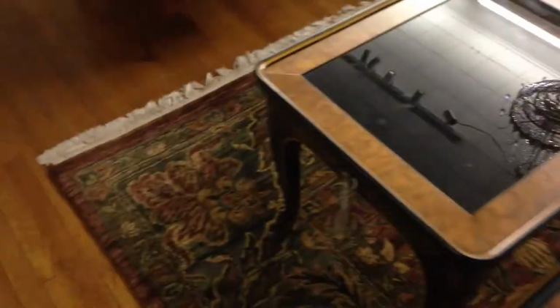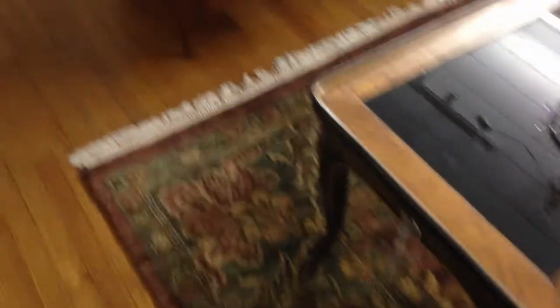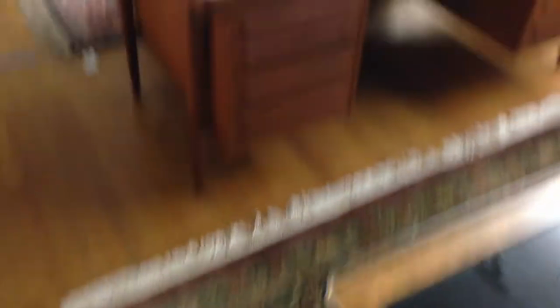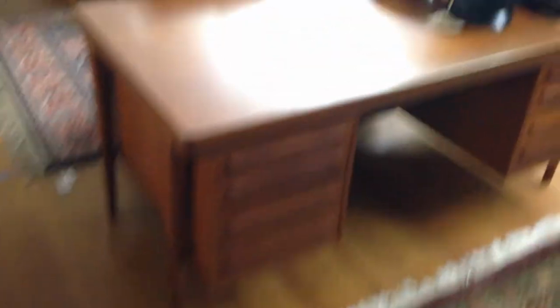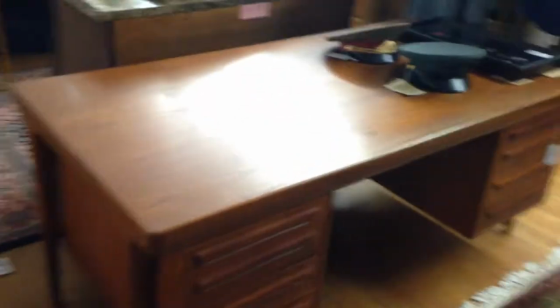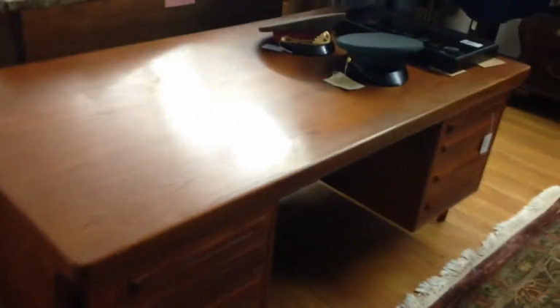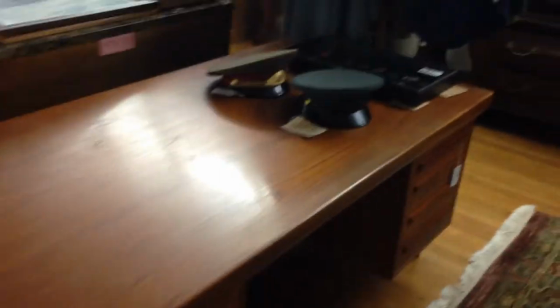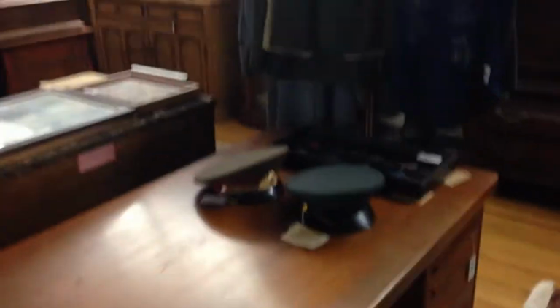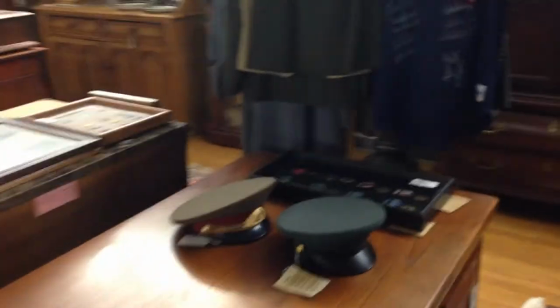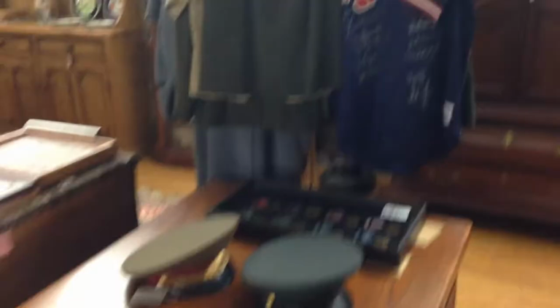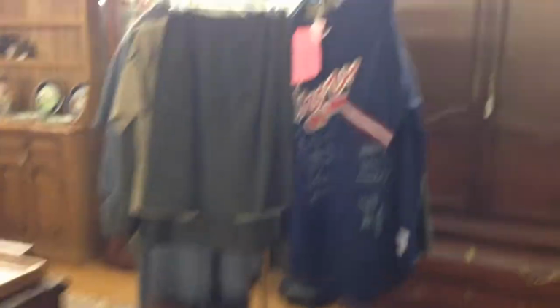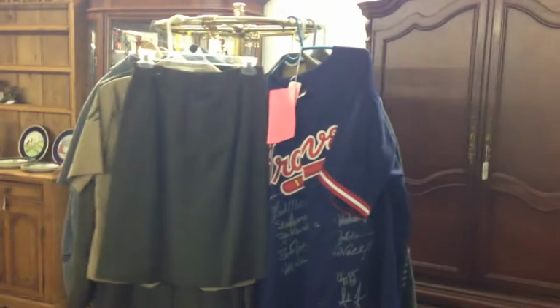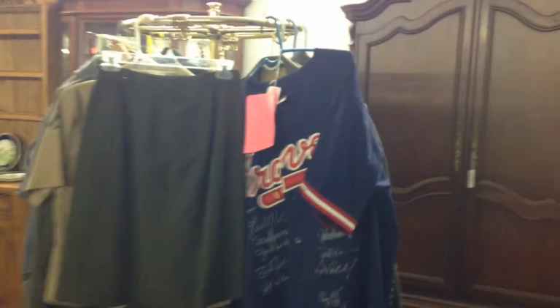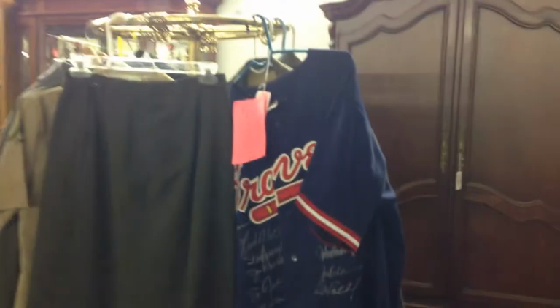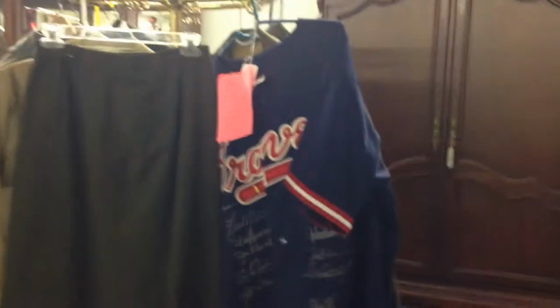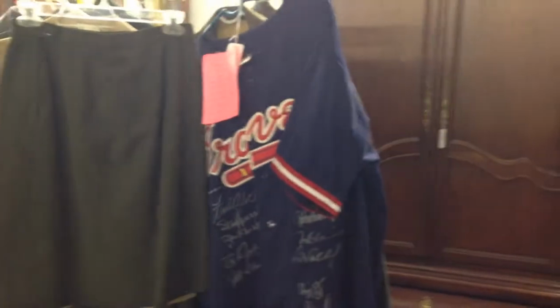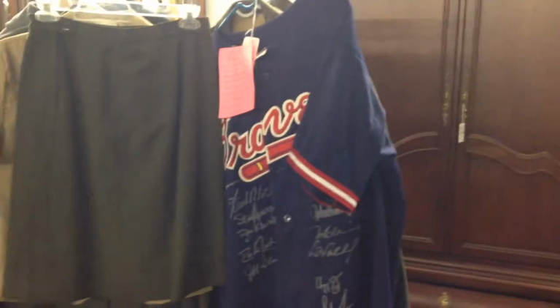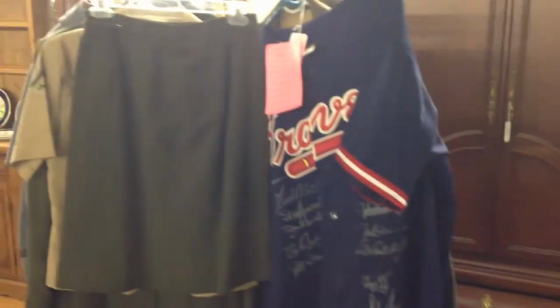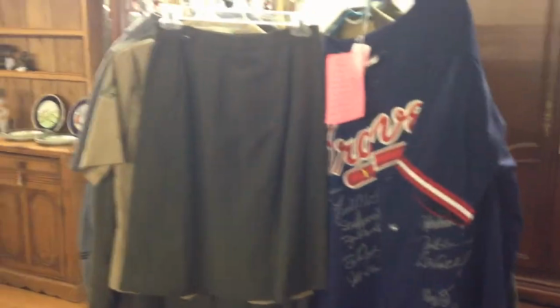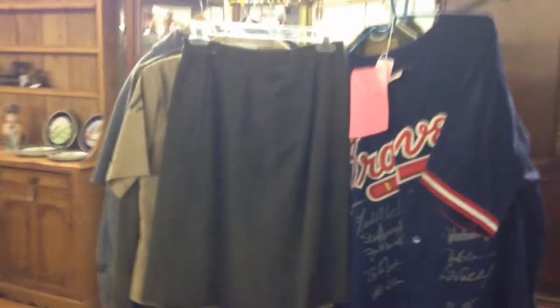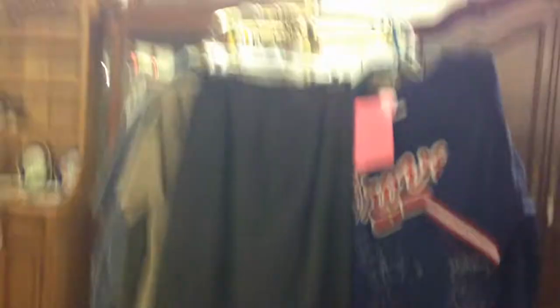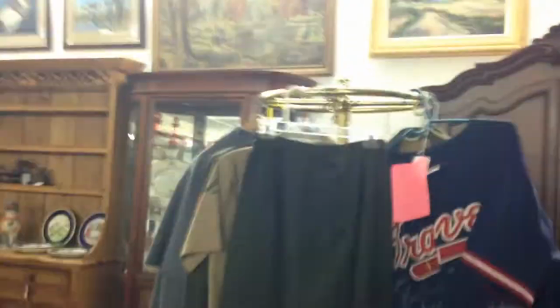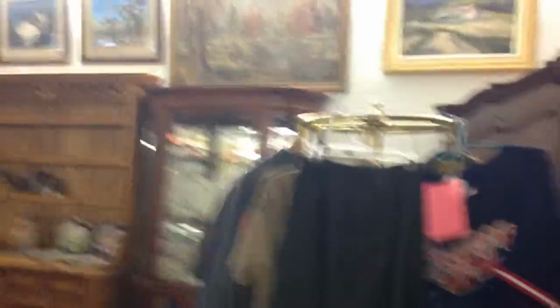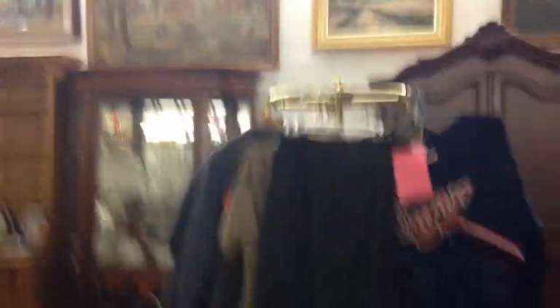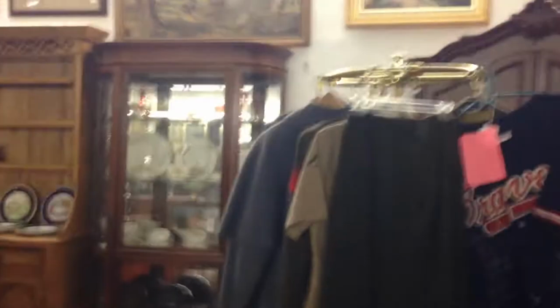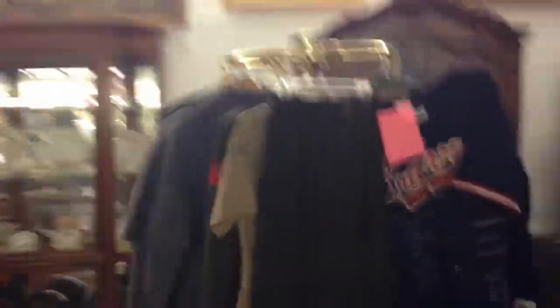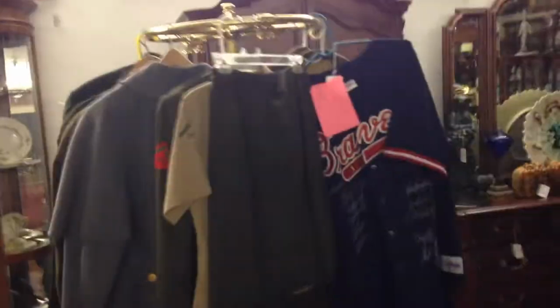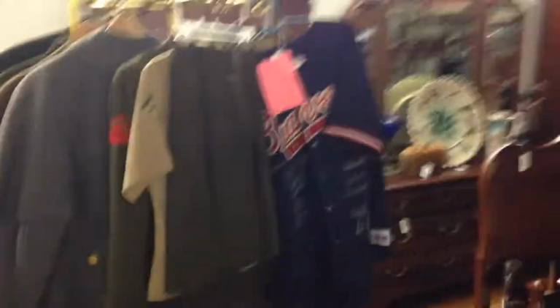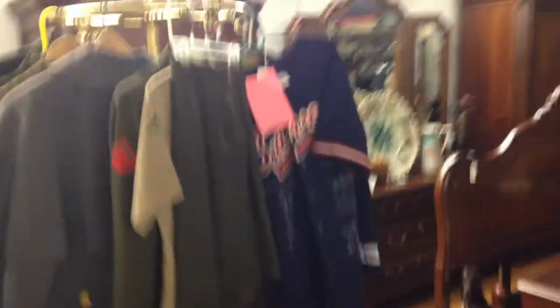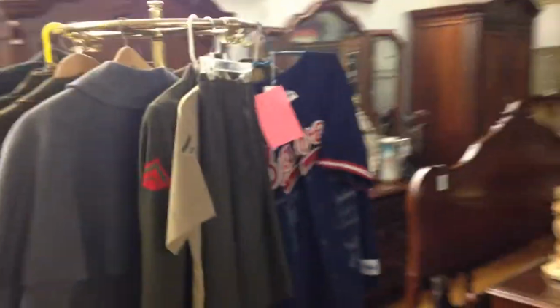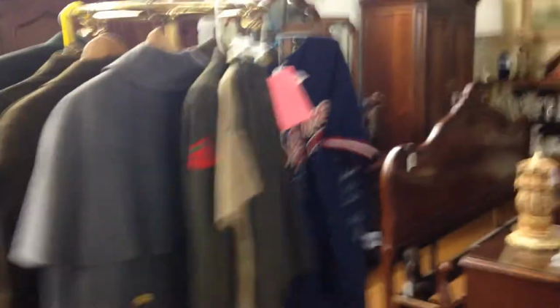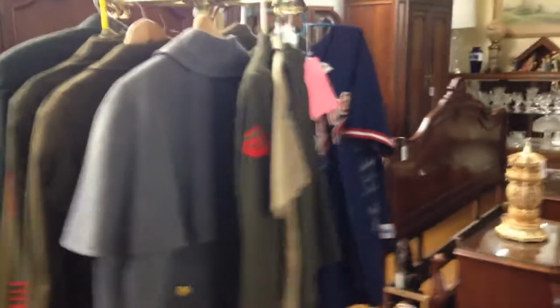Plenty of great rugs in the sale. Mid-century. The Atlanta Braves signed shirt from 1995. Large collection of military uniforms.